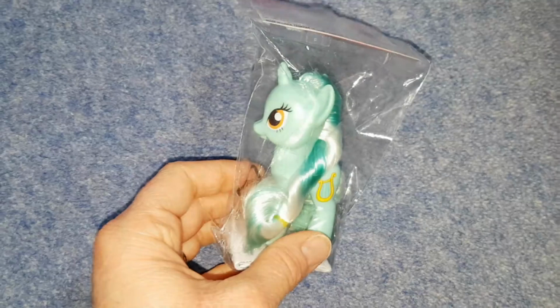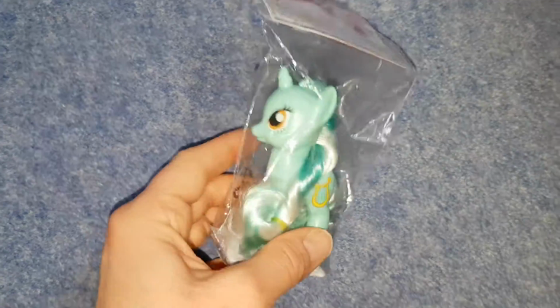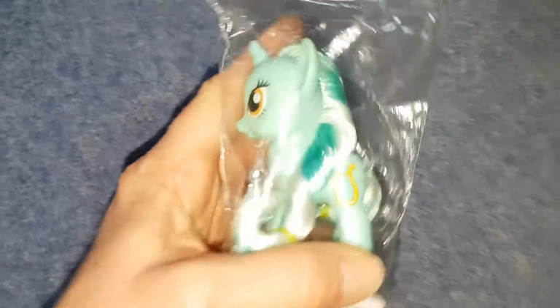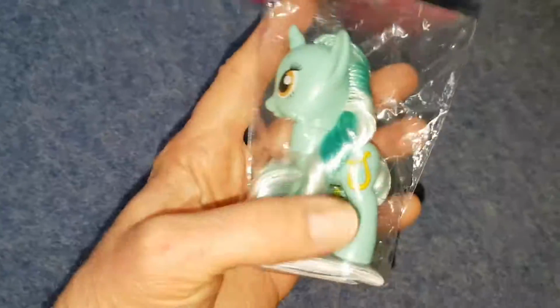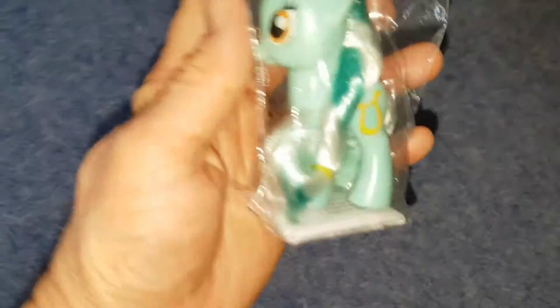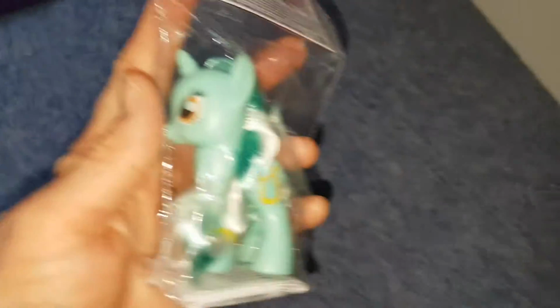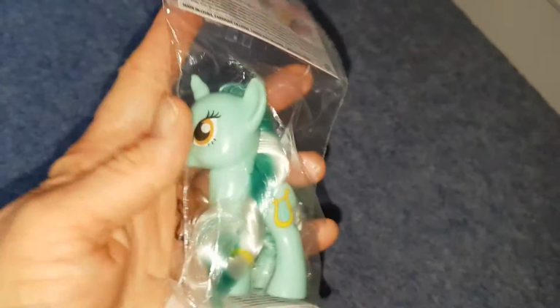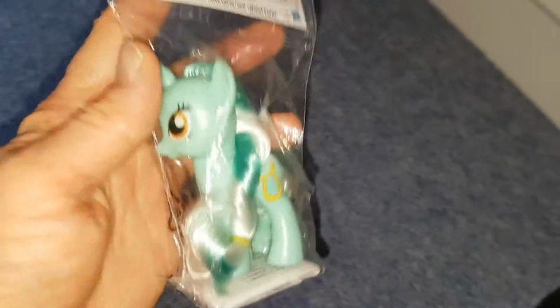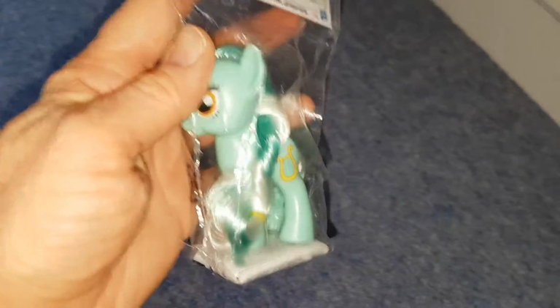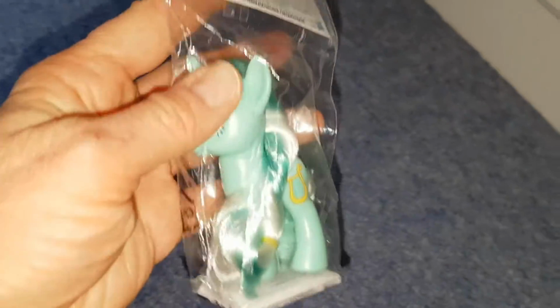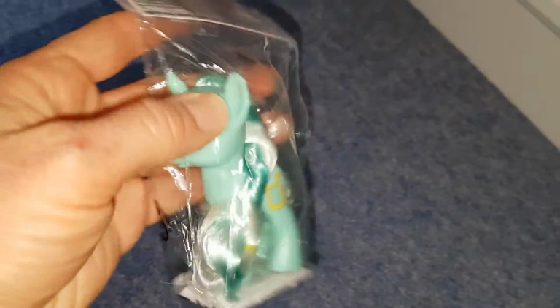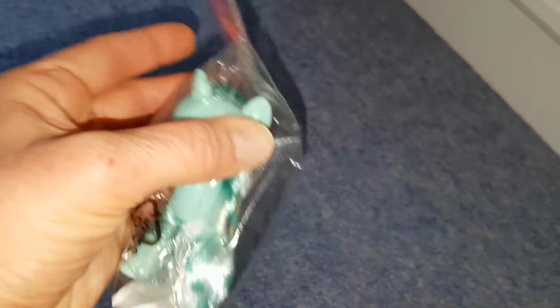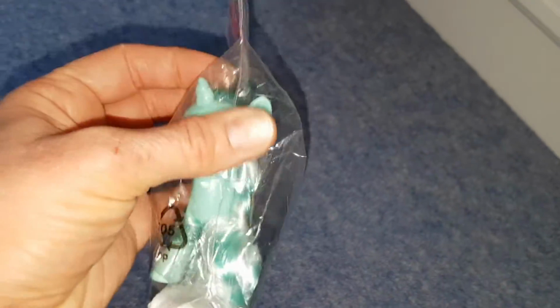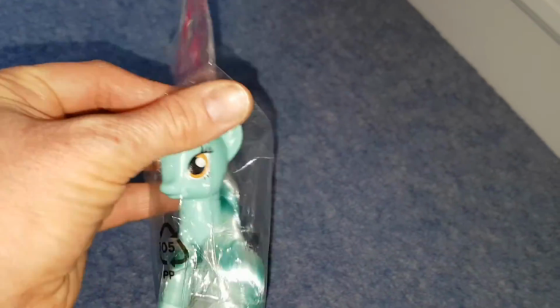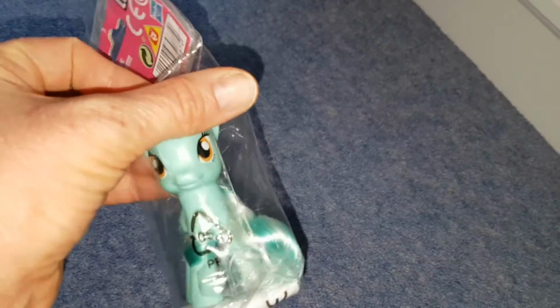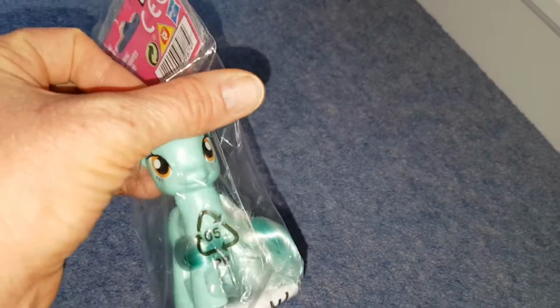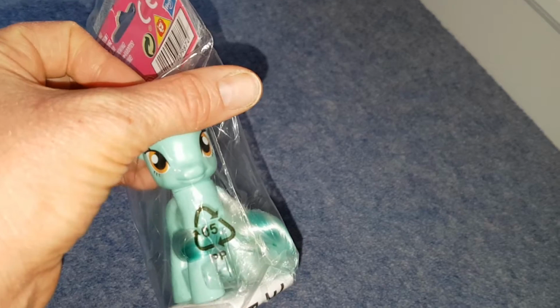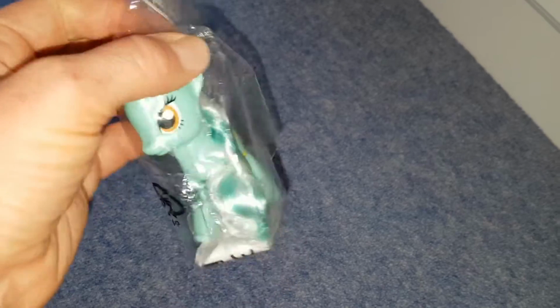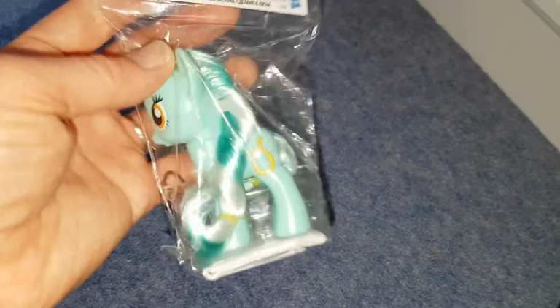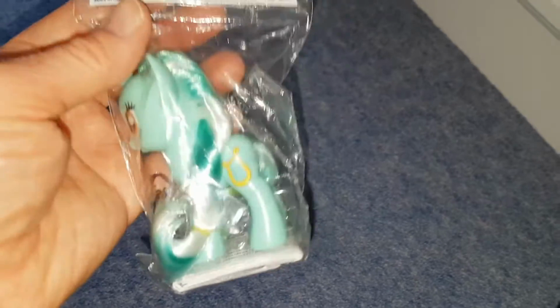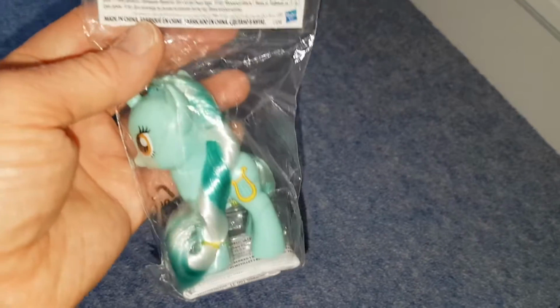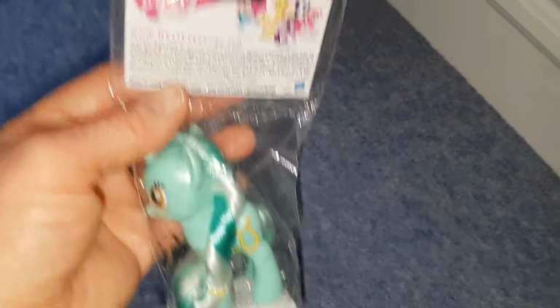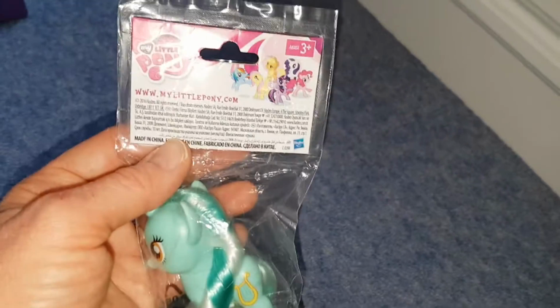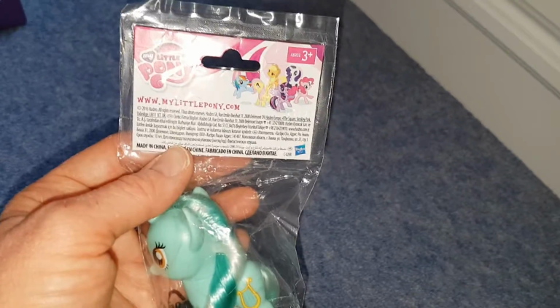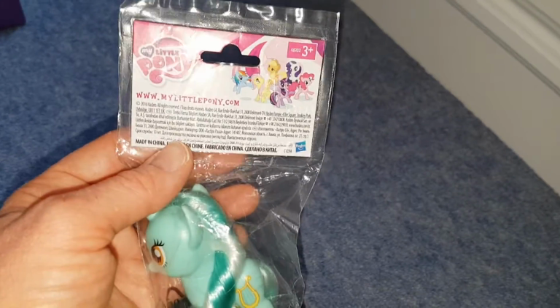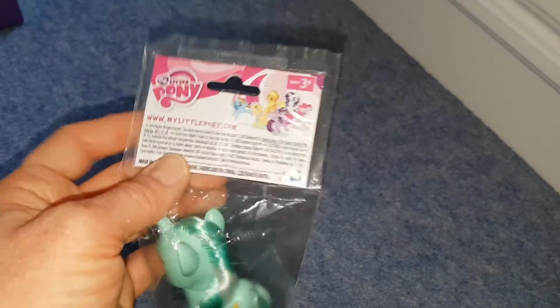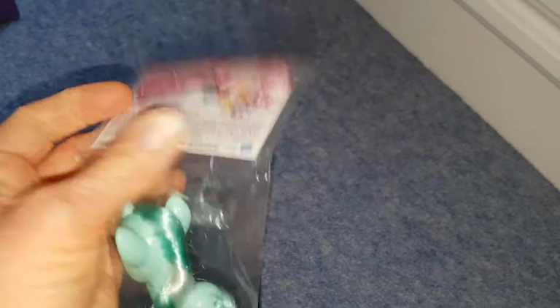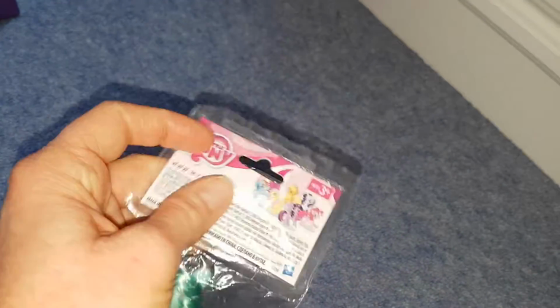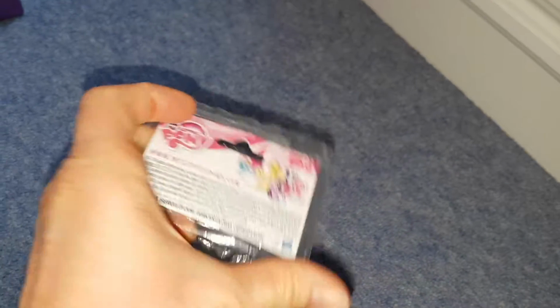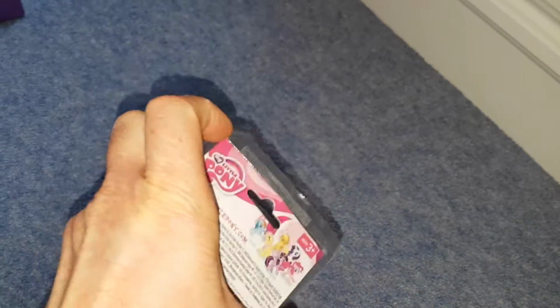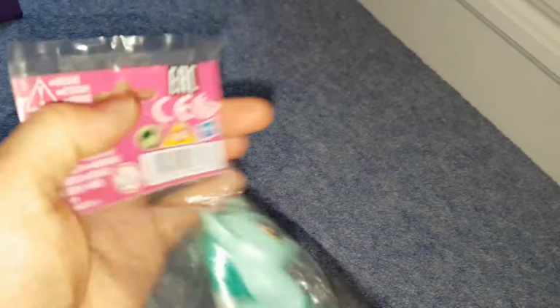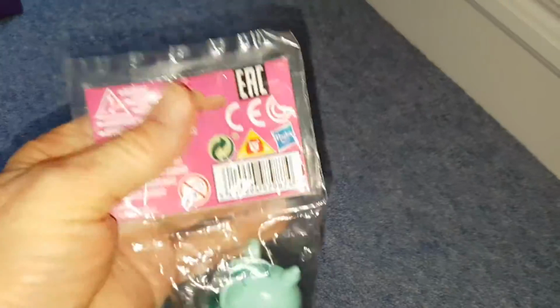Hello everyone, today I thought I'd review this Lyra. This is the old style Lyra and she's come in a bag. I got her on eBay and she didn't cost a lot of money. Here's the bag she comes in.